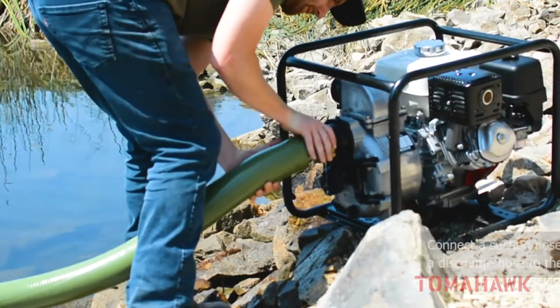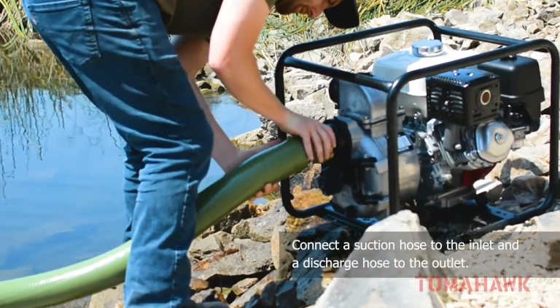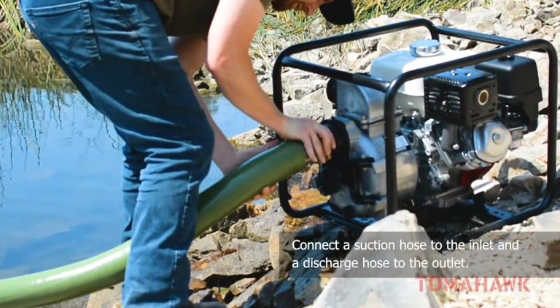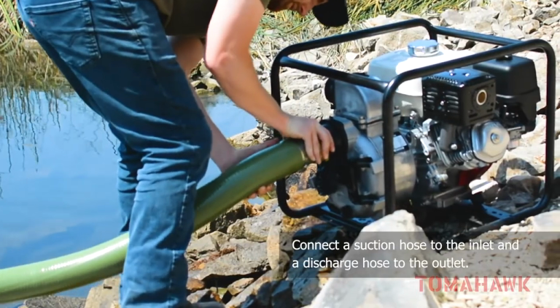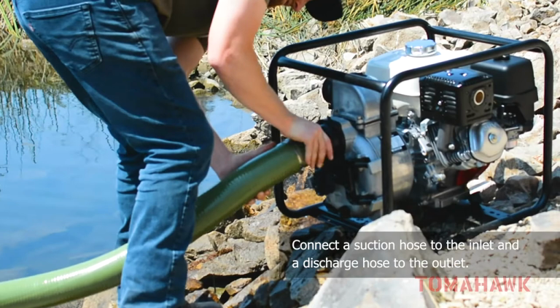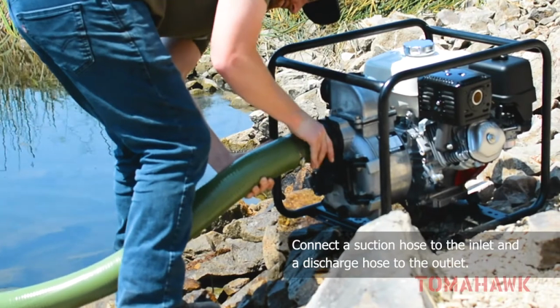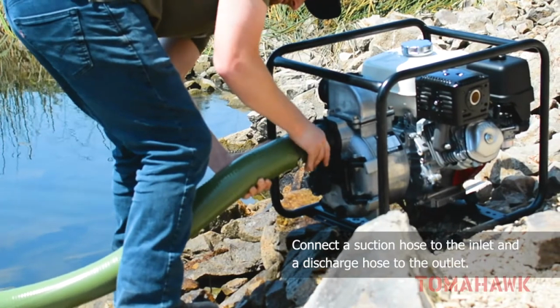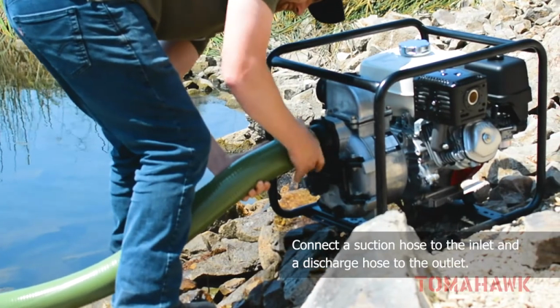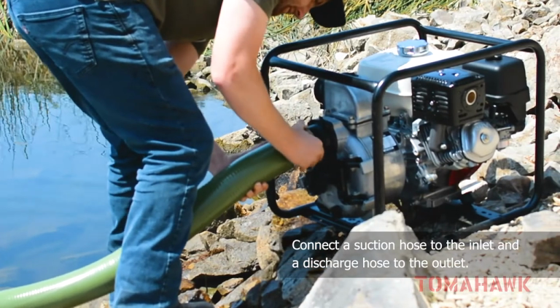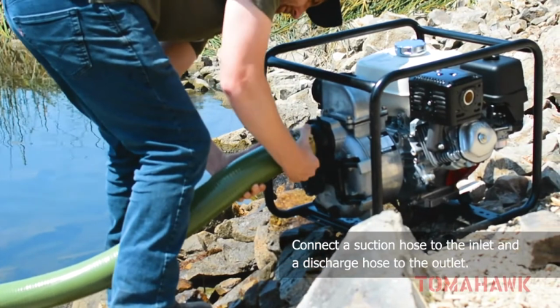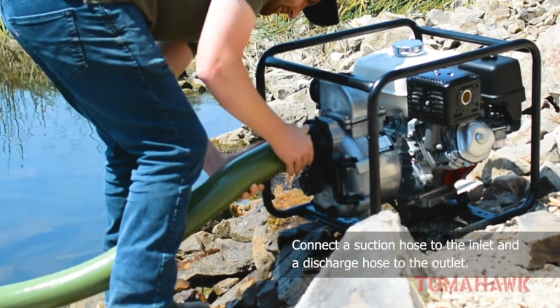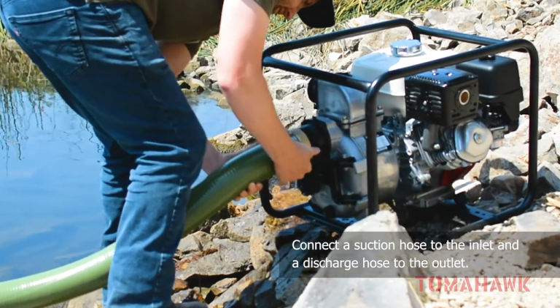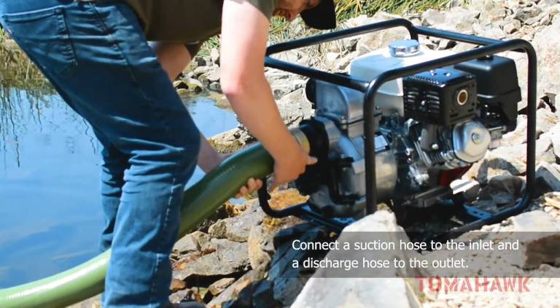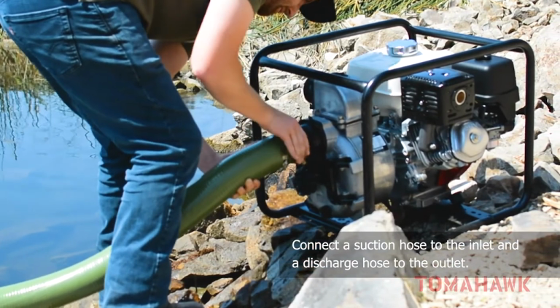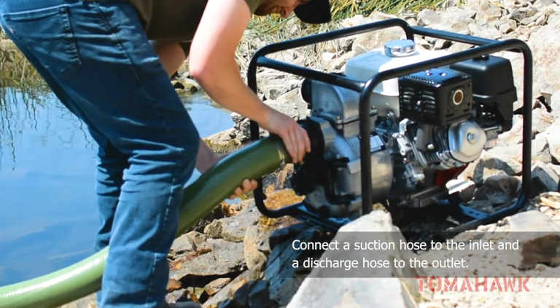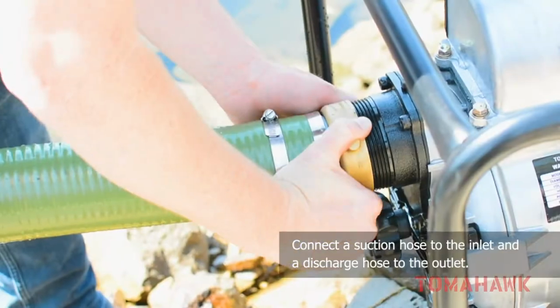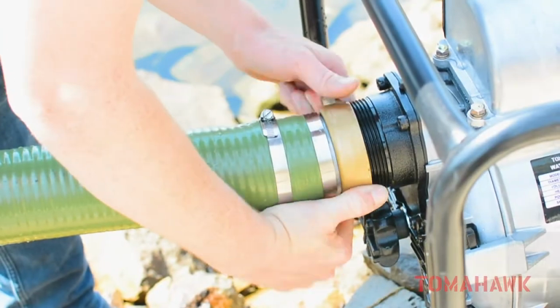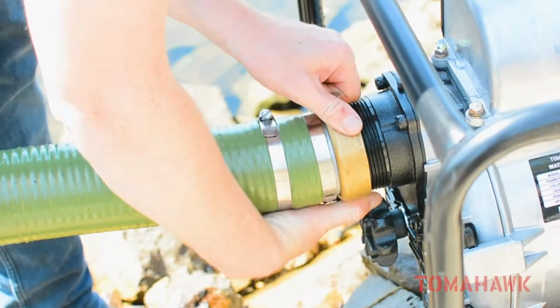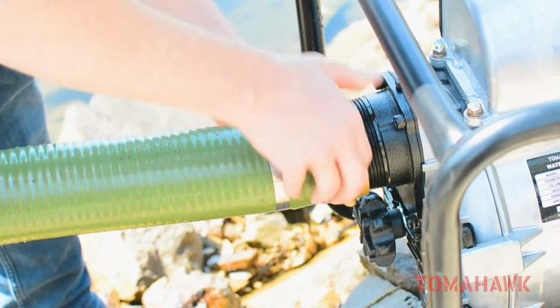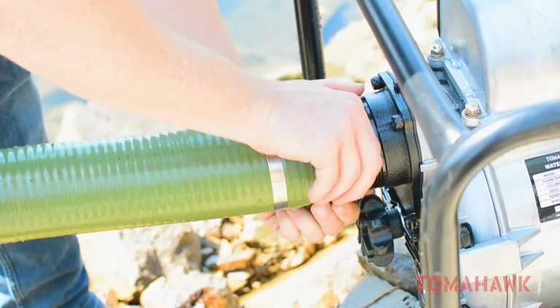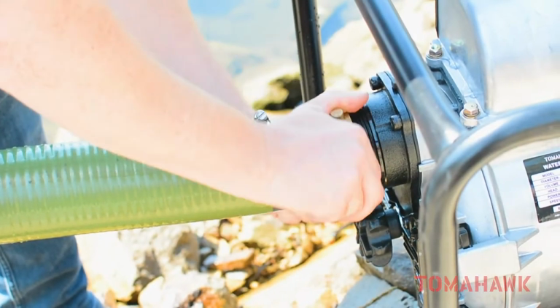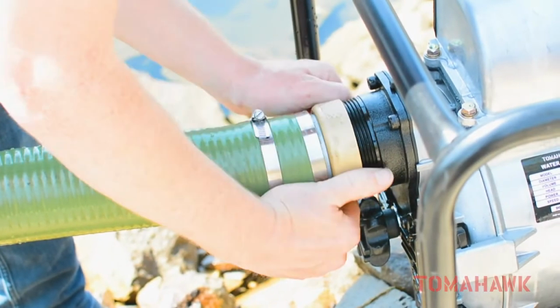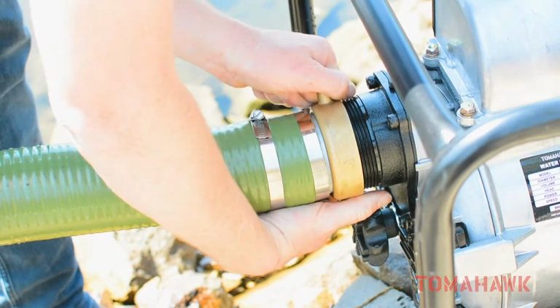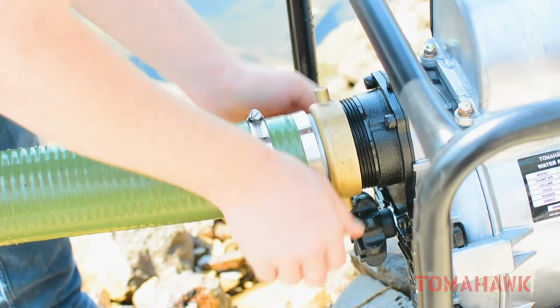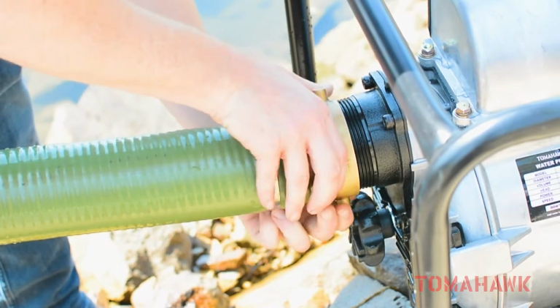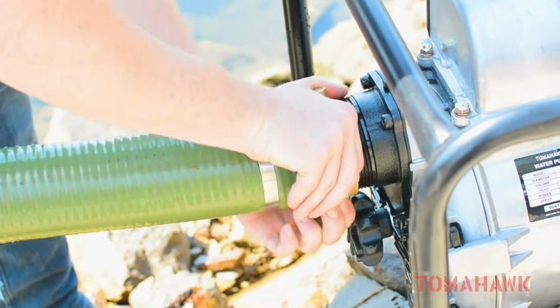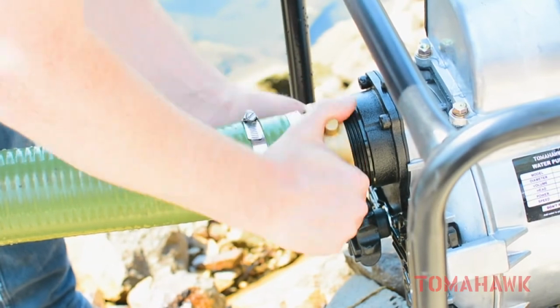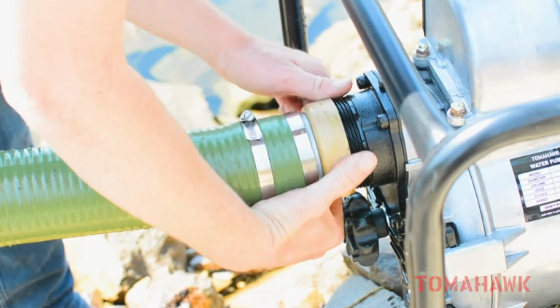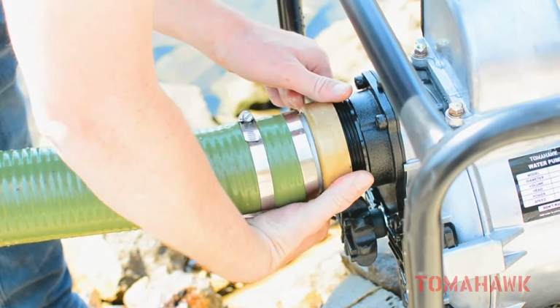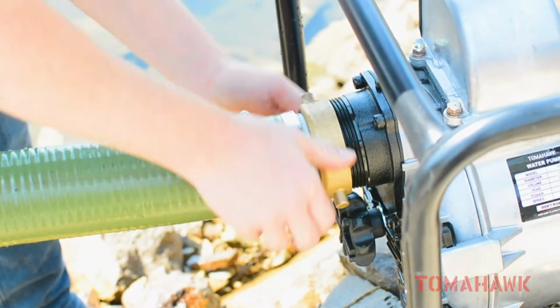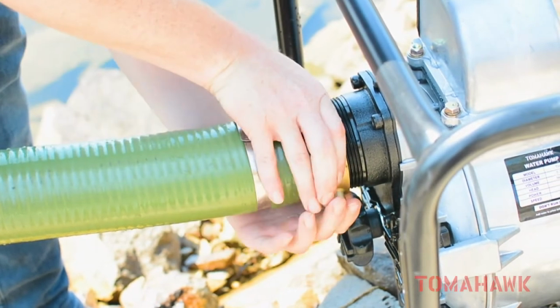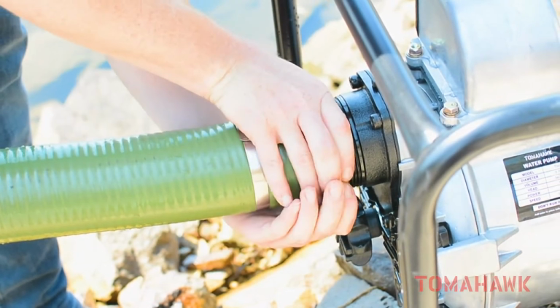Connect your suction hose to the pump's inlet and your discharge hose to the pump's outlet, securing them tightly. Make sure to plunge the back end of your suction hose and a strainer into the water you plan to pump.